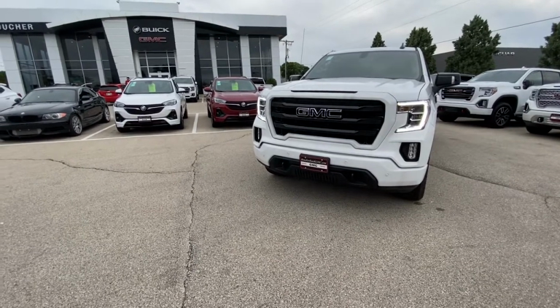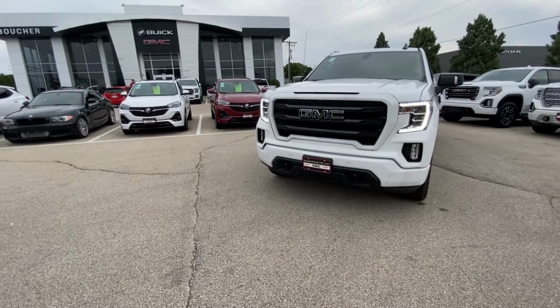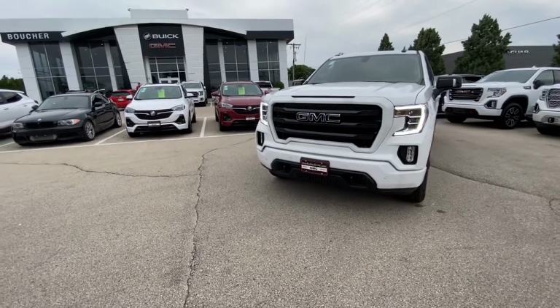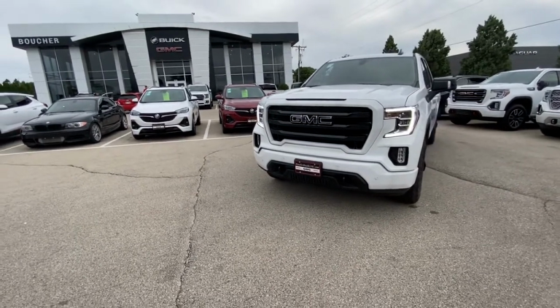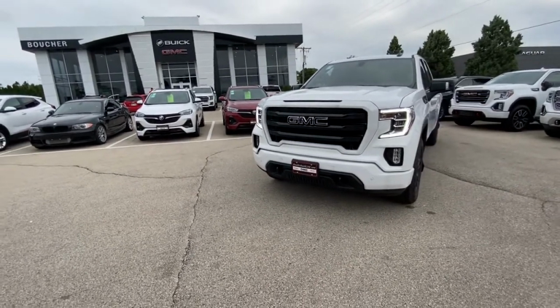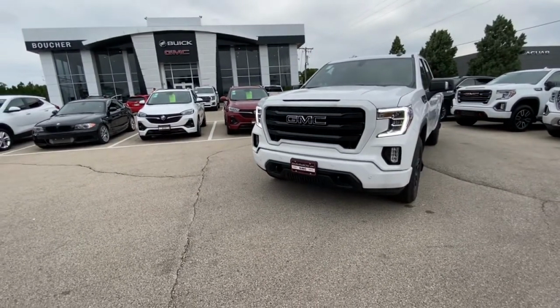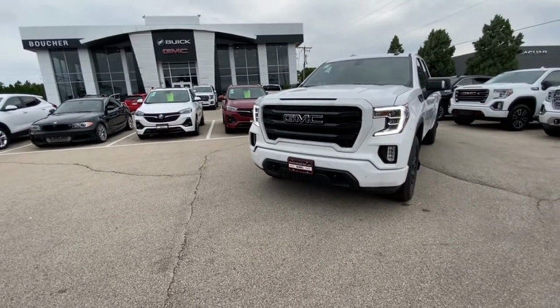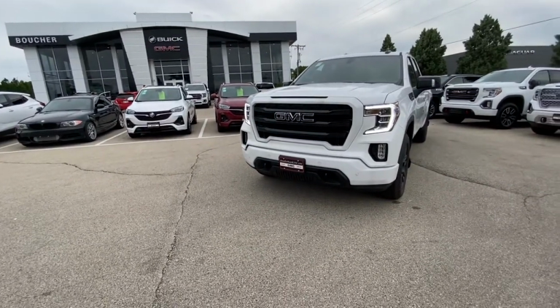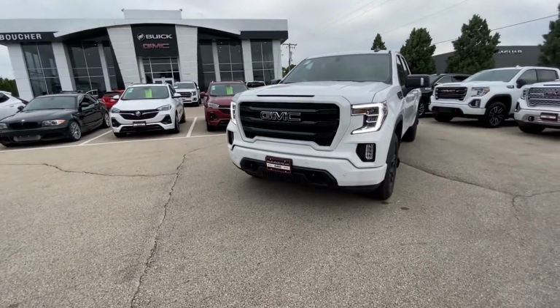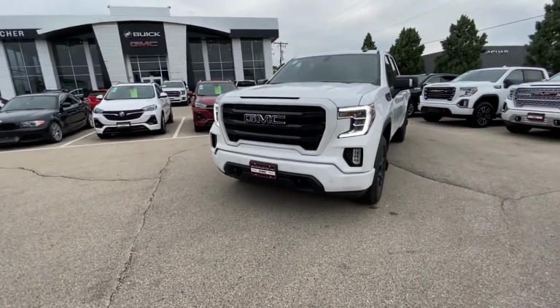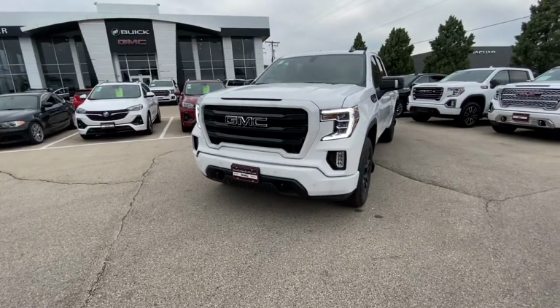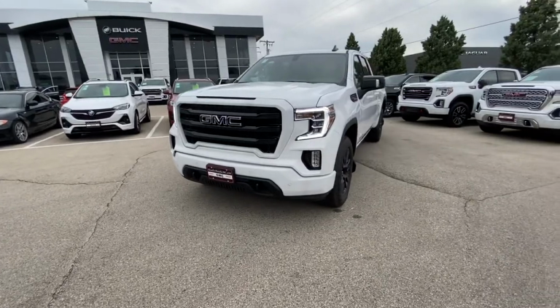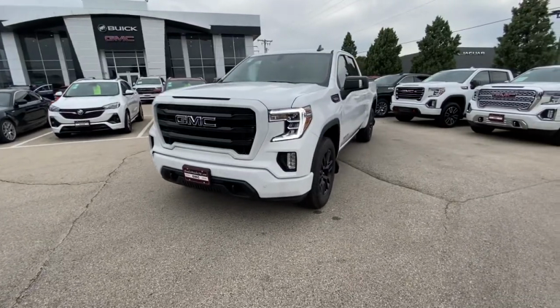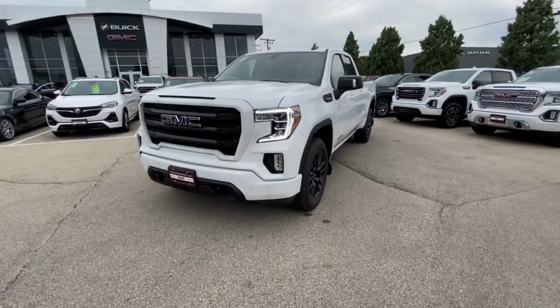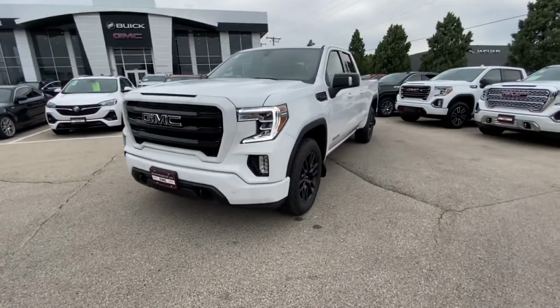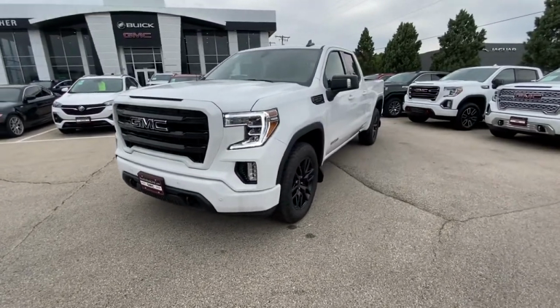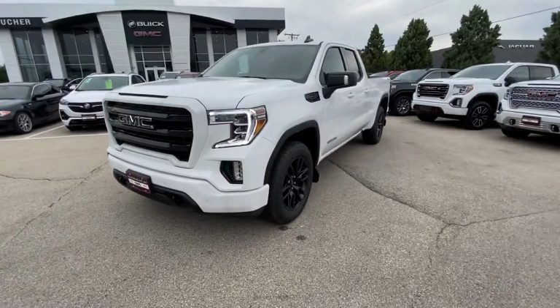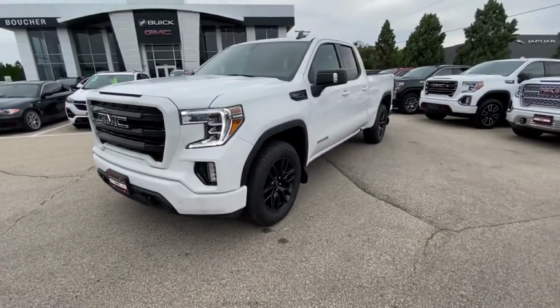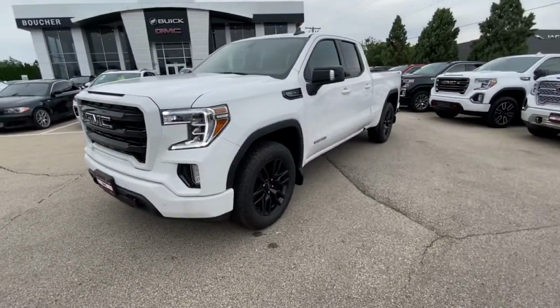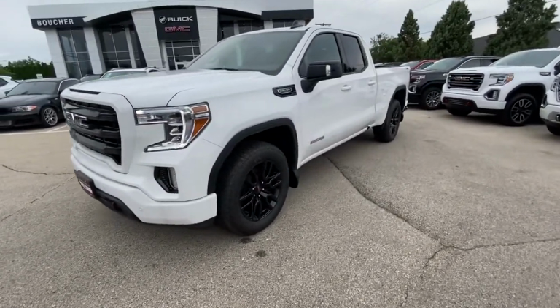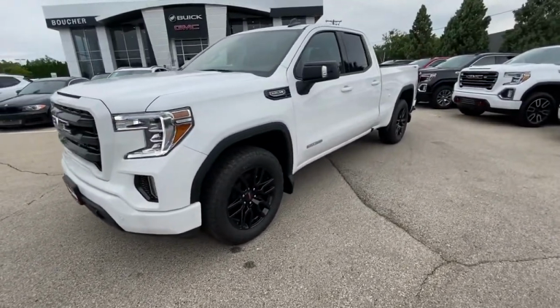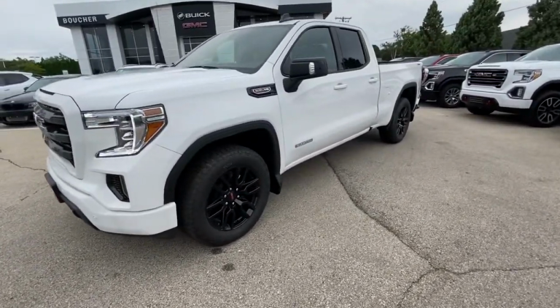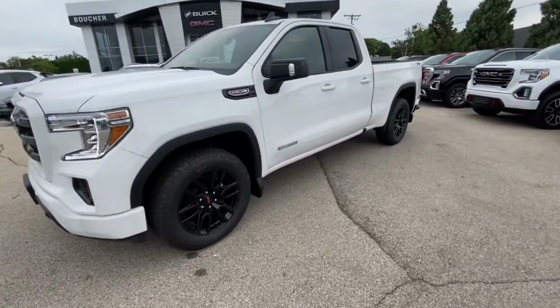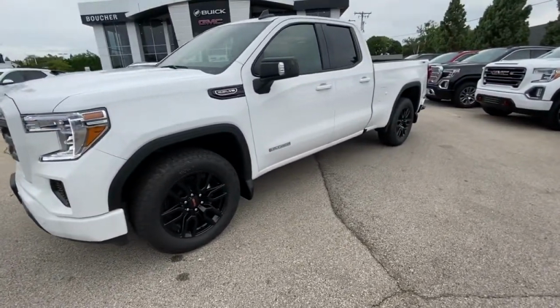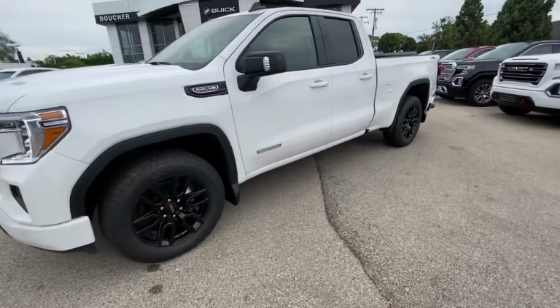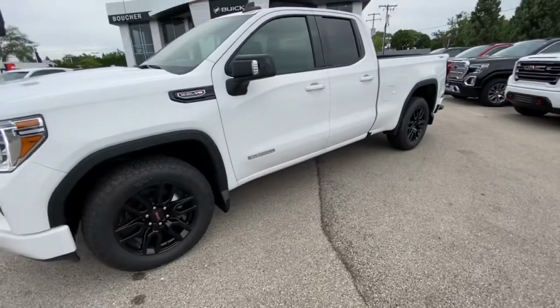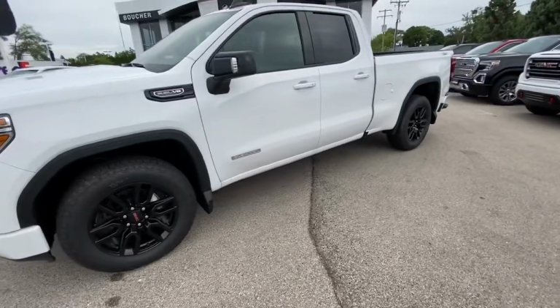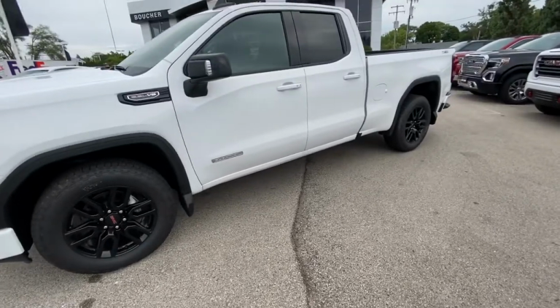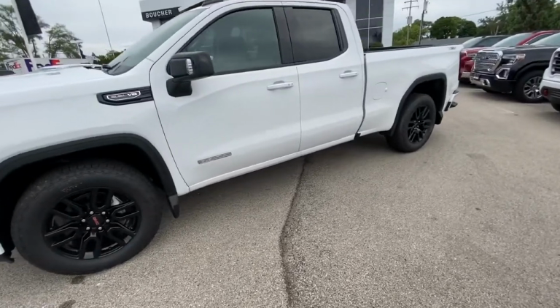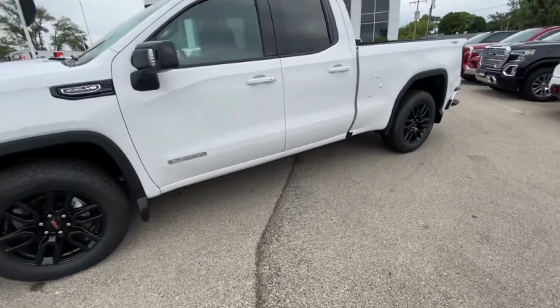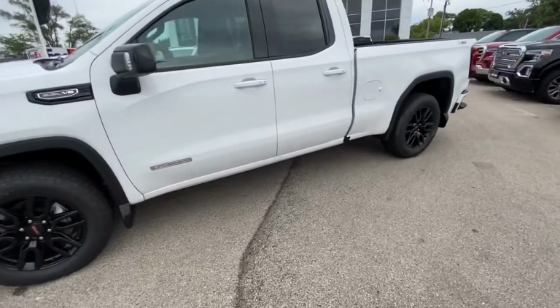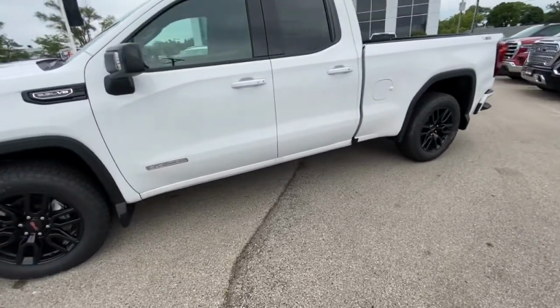Hey Kurt, Derek Lutke here over at Boucher Buick GMC. I just wanted to take the time and send you a quick video on this super clean, very well equipped 2021 Elevation Sierra that I have here at the dealership.